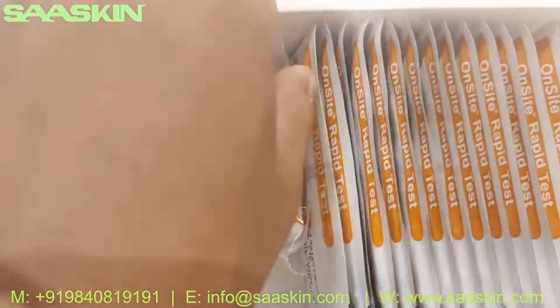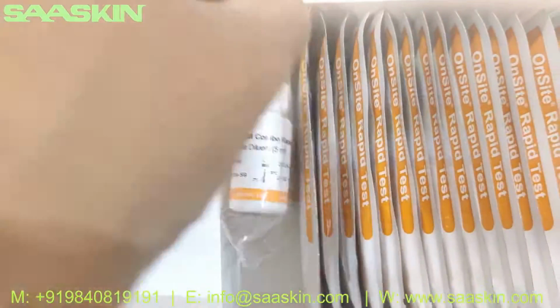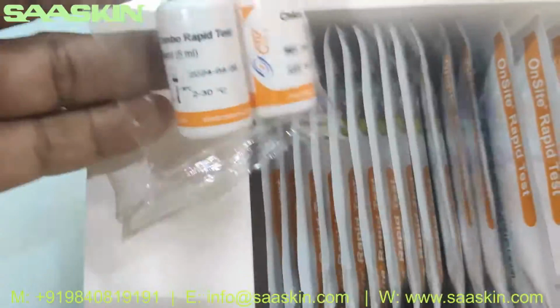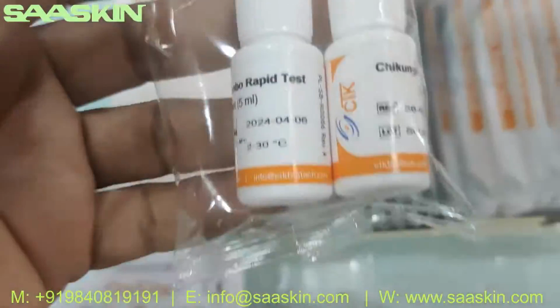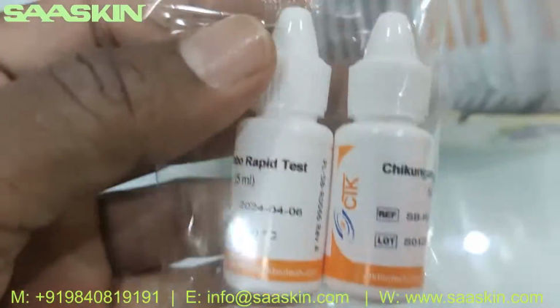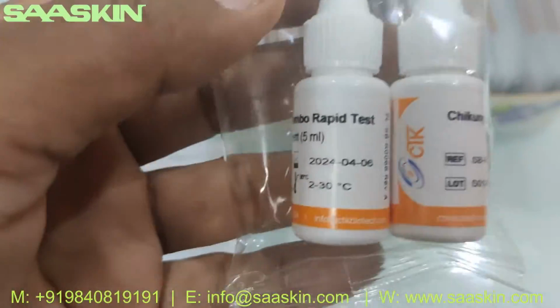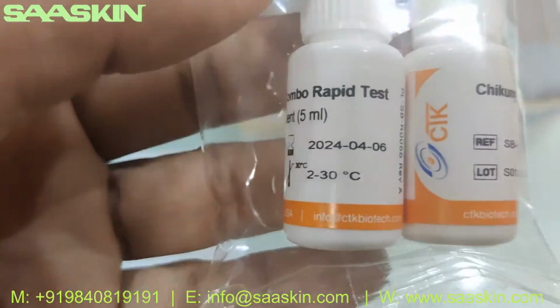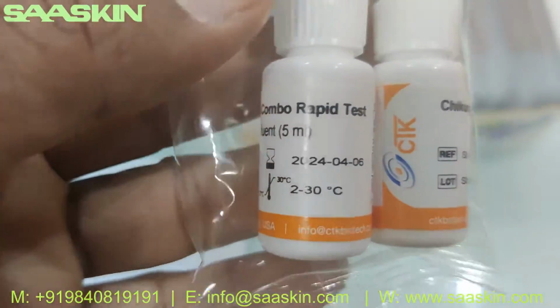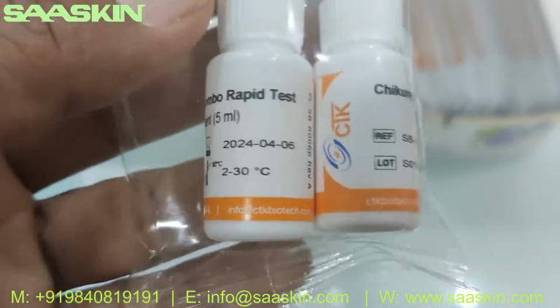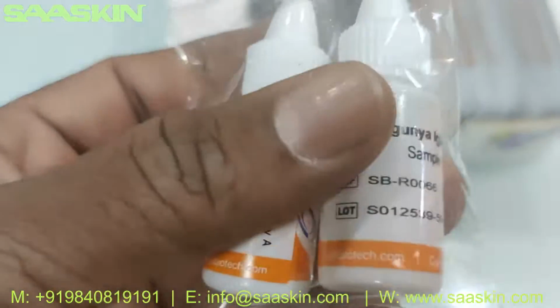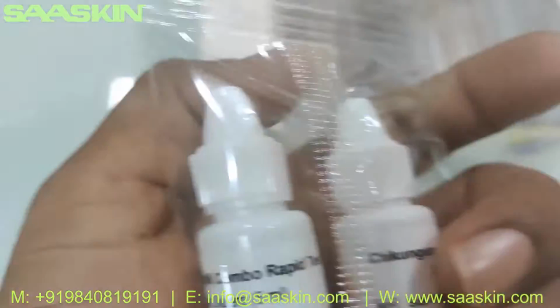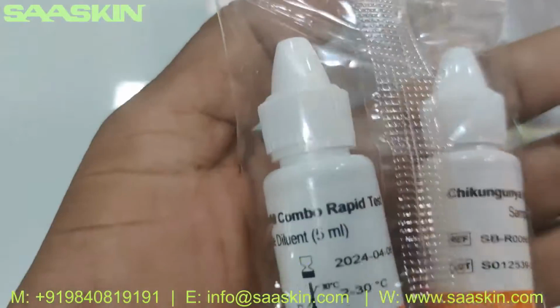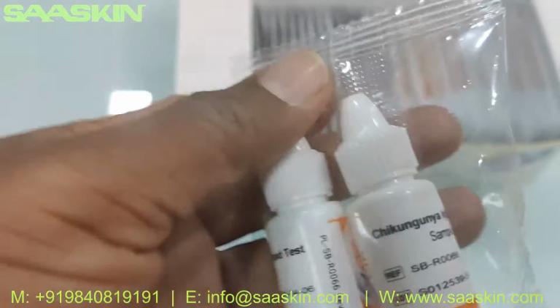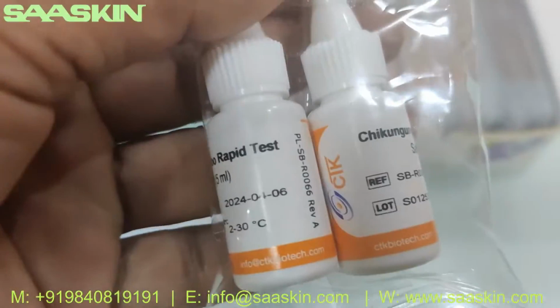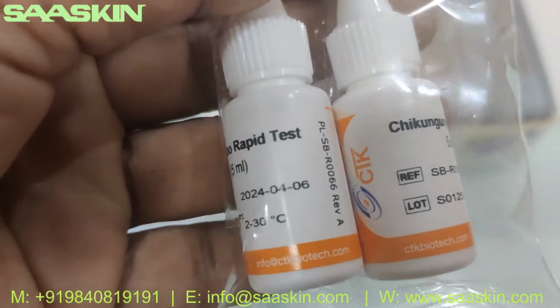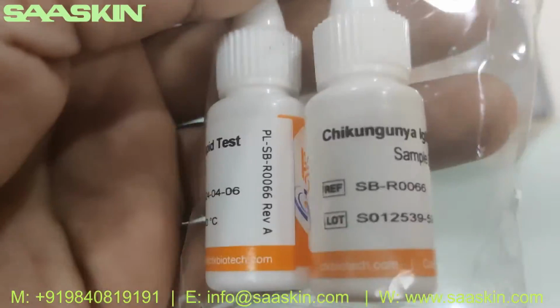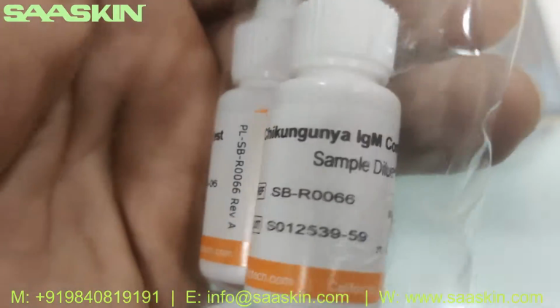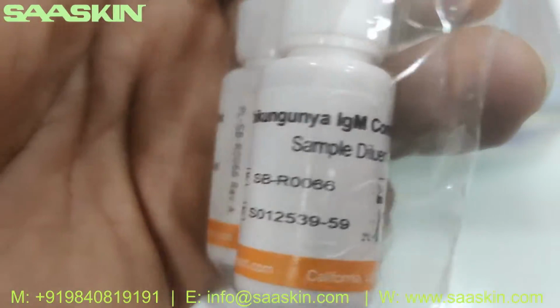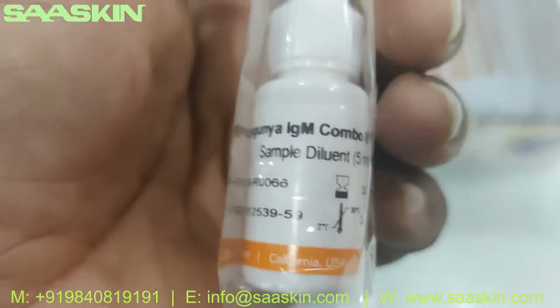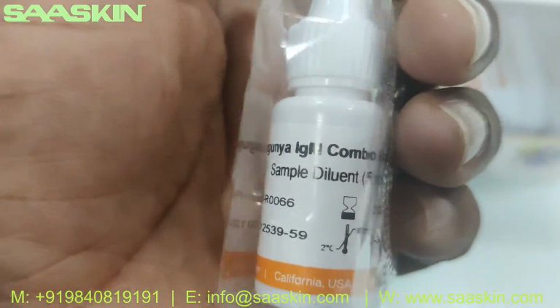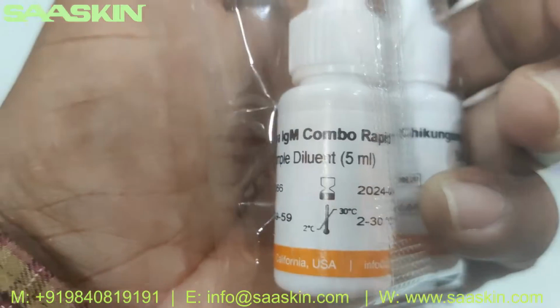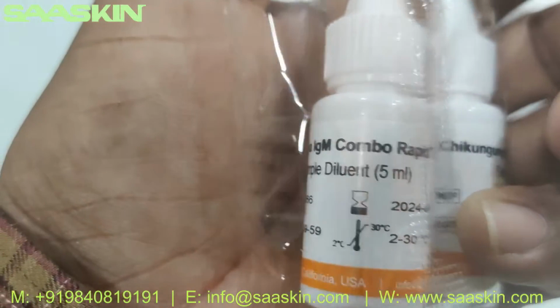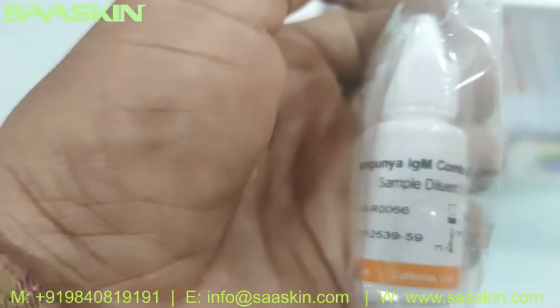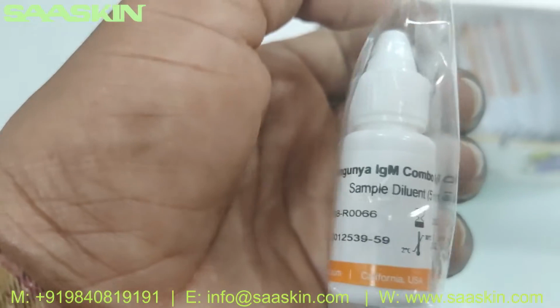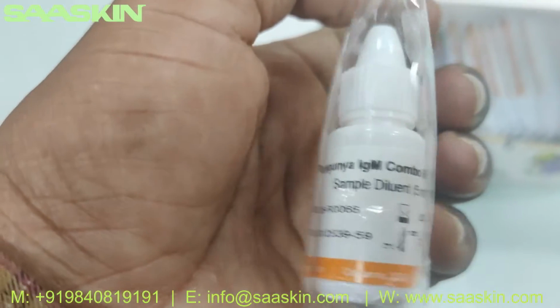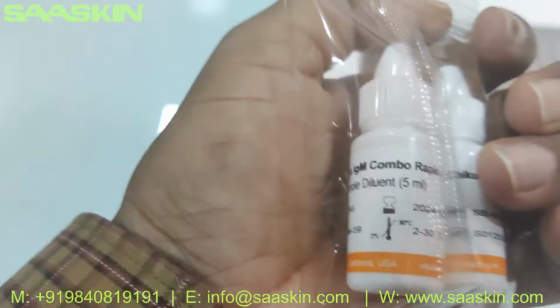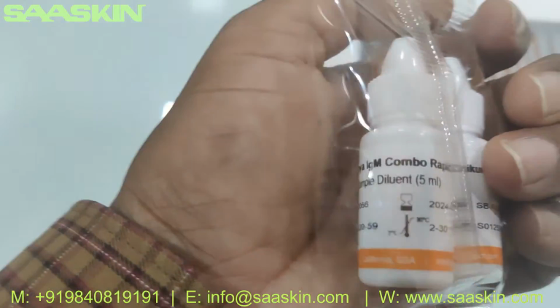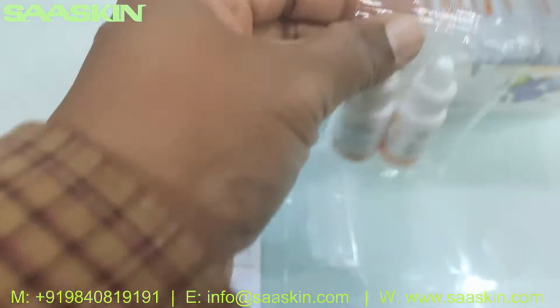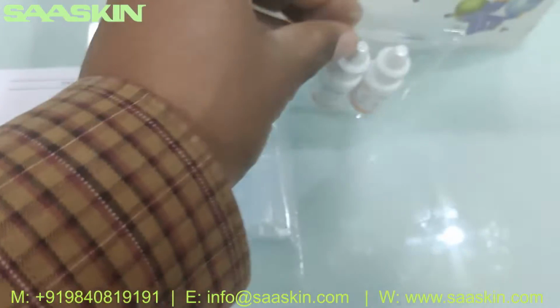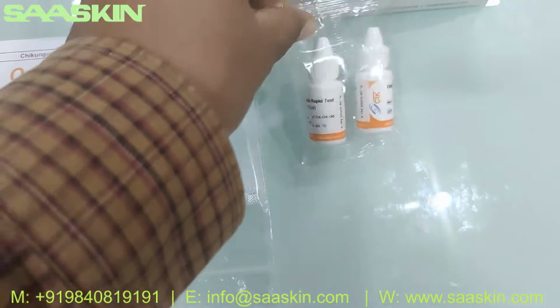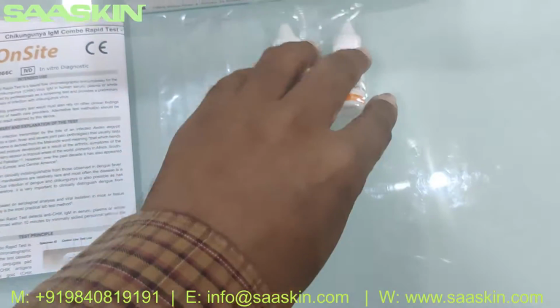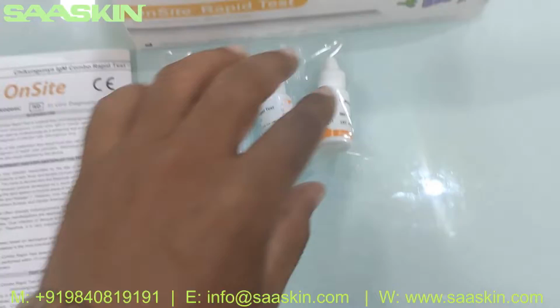You also get two buffer bottles, each 5 ml. This is the Chikungunya IgM Combo Rabbit sample diluent buffer bottle, 5 ml.